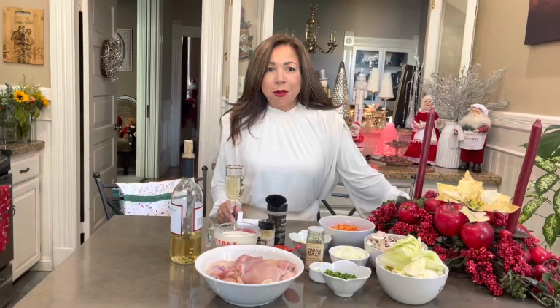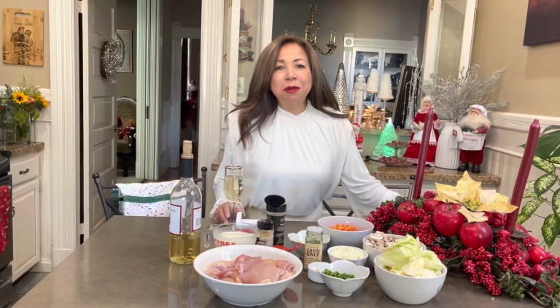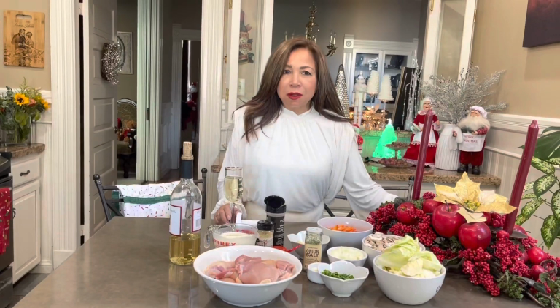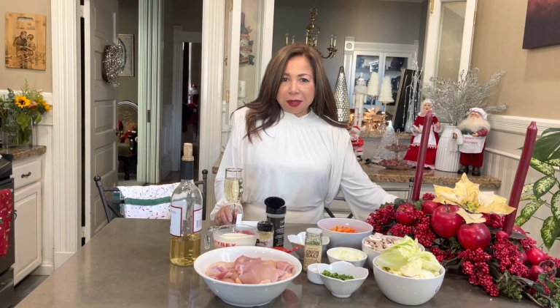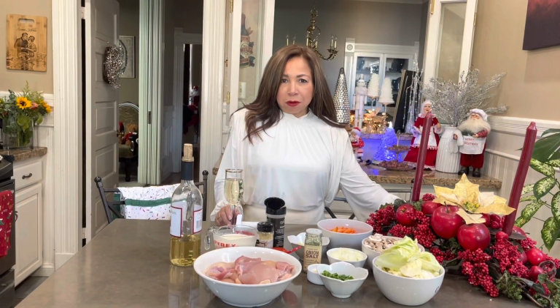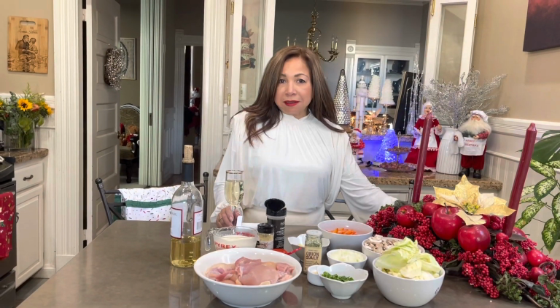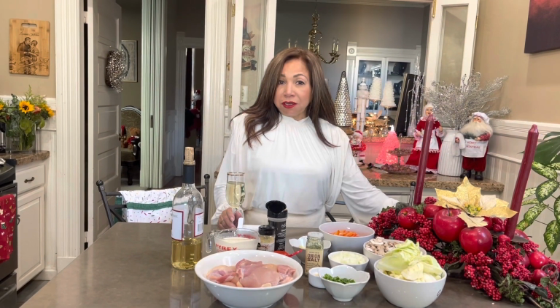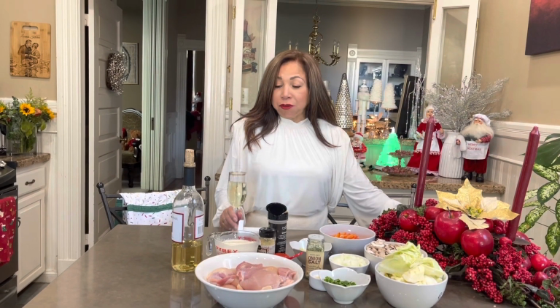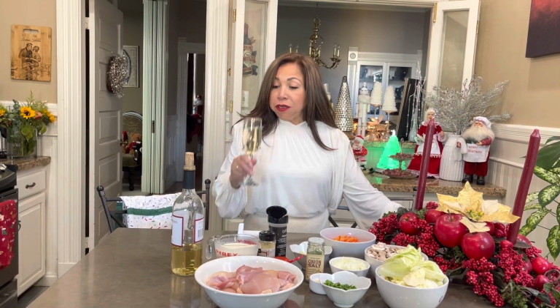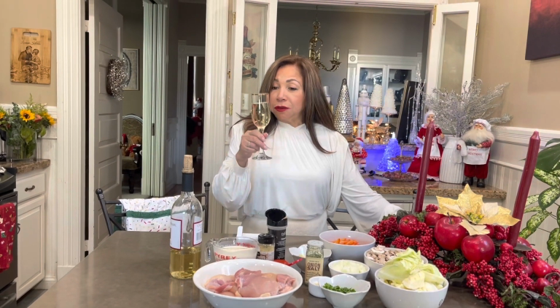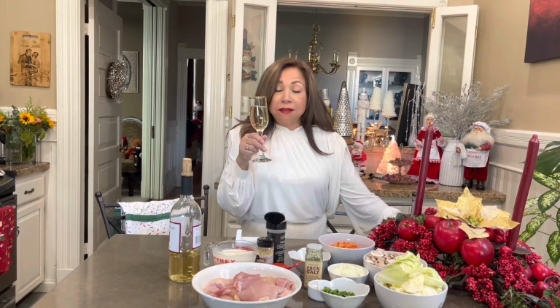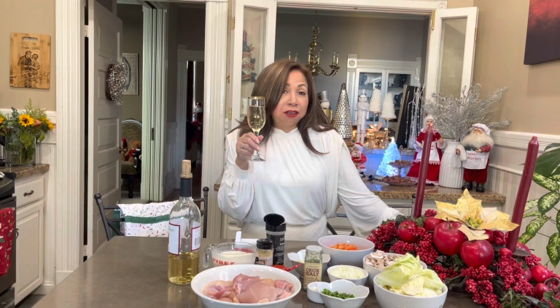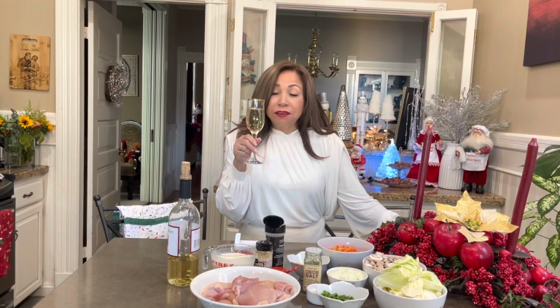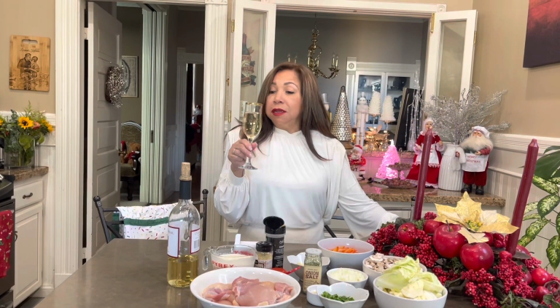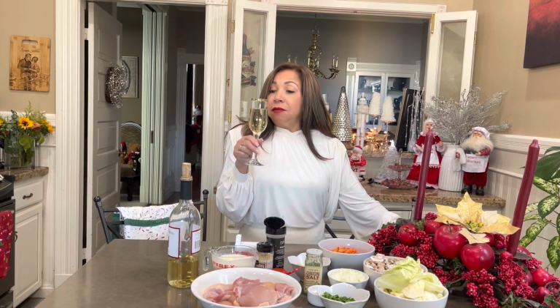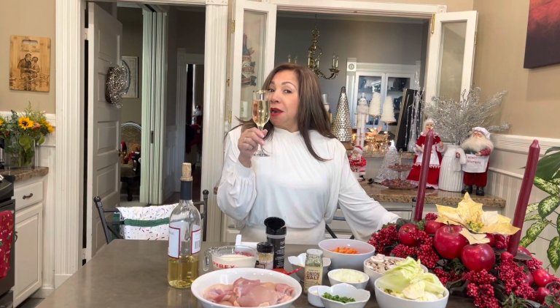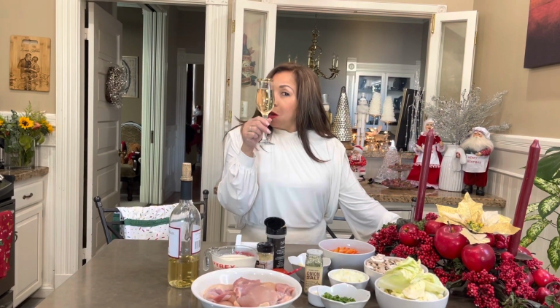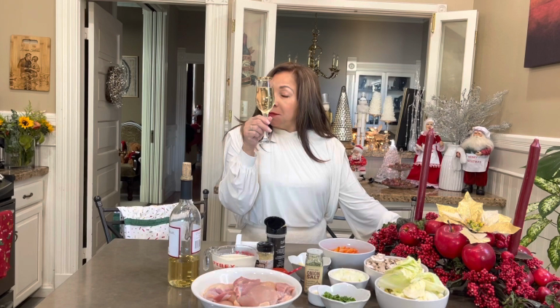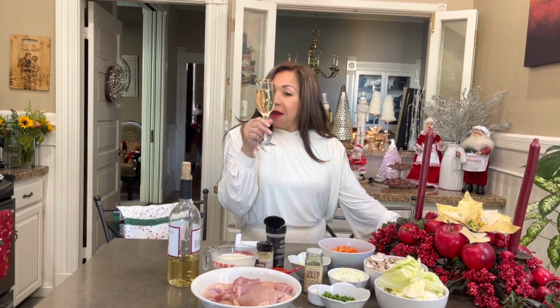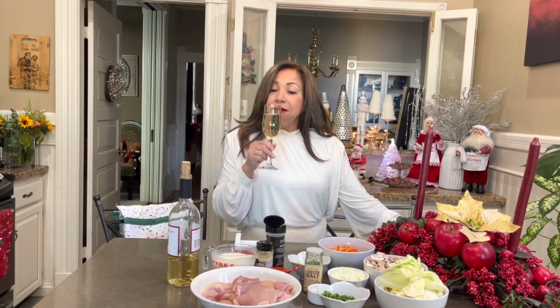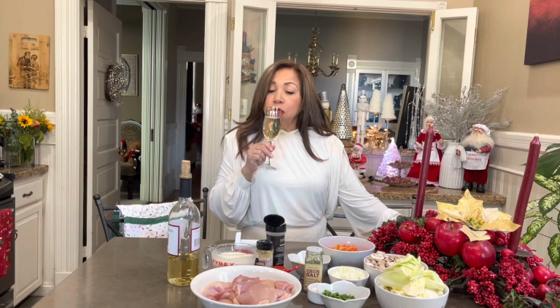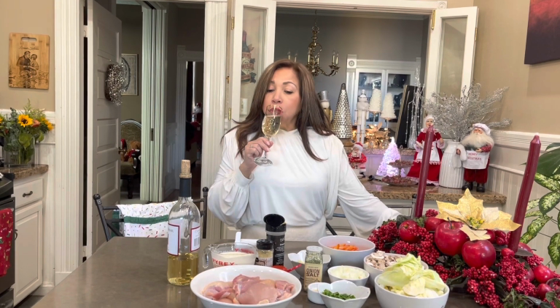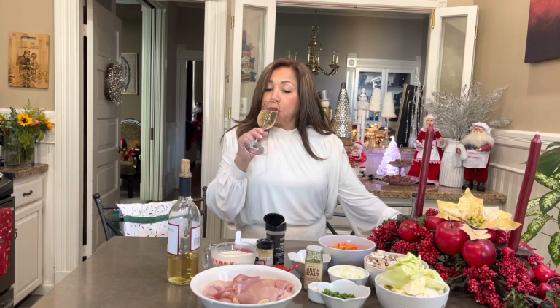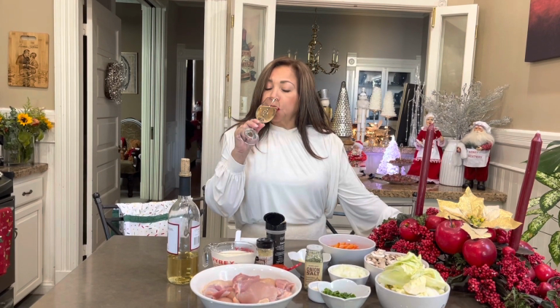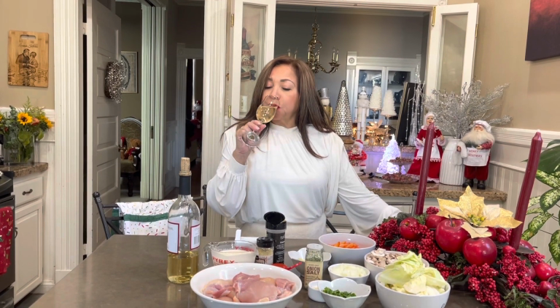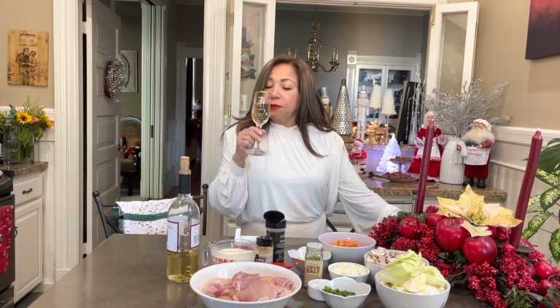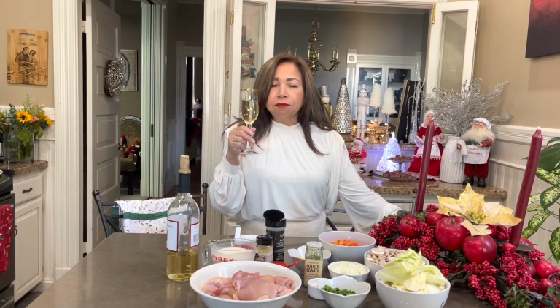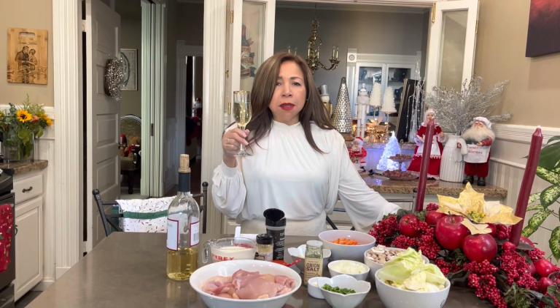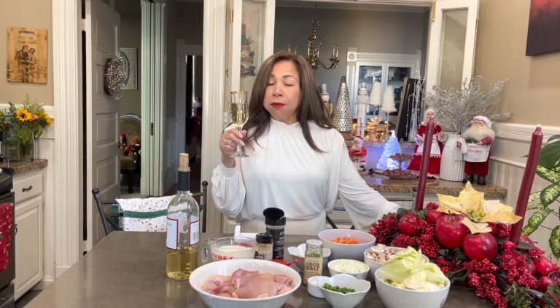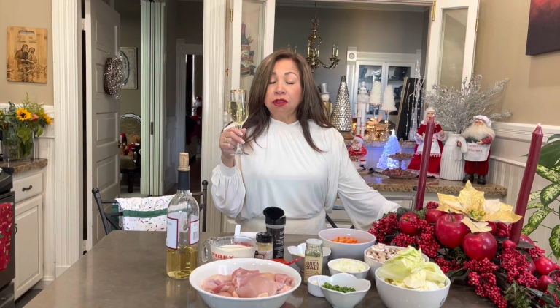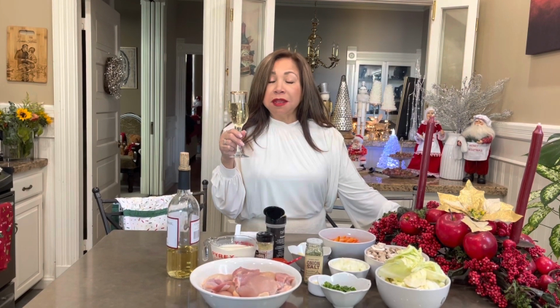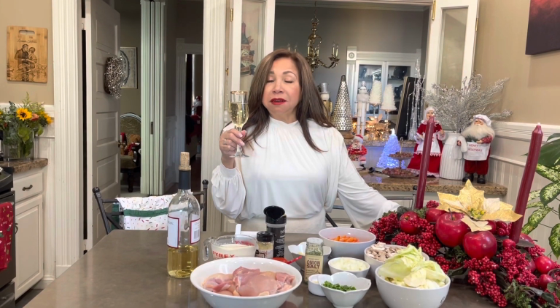Hola amigos, welcome back to Lorena's Kitchen. Cheers with a delicious, not-alcoholic champagne, guys. And trust me, it tastes delicious.